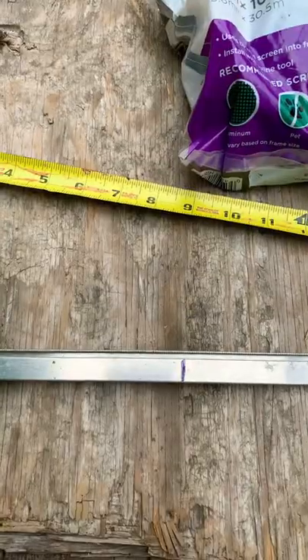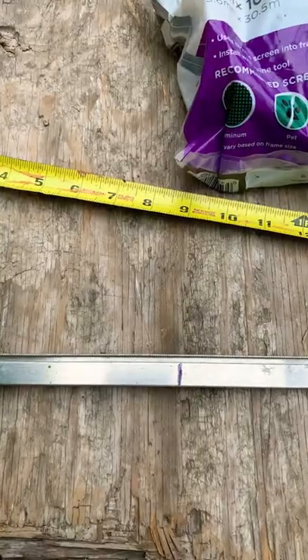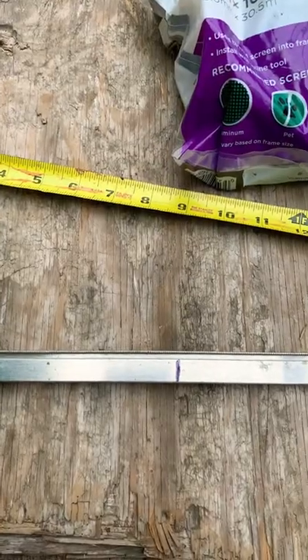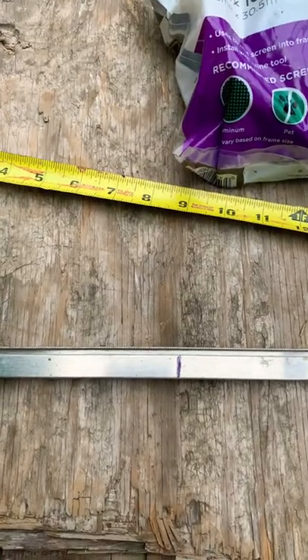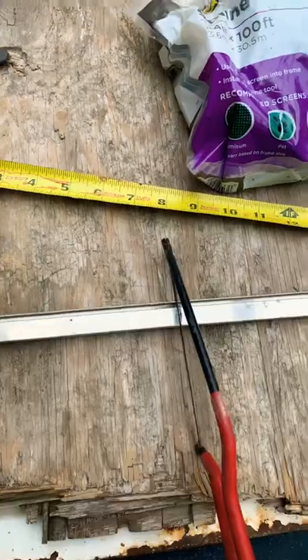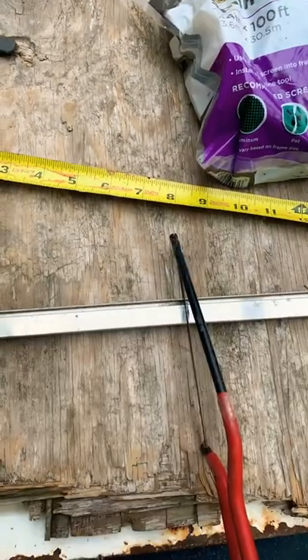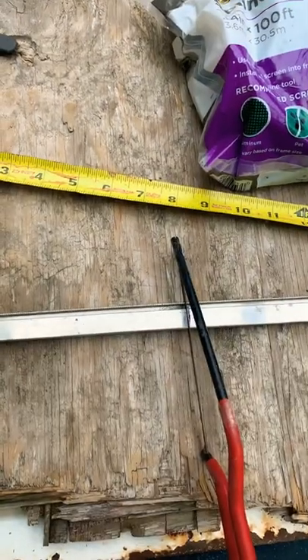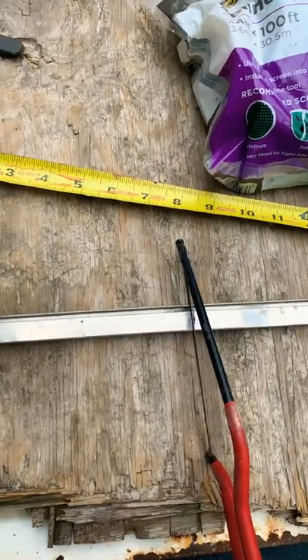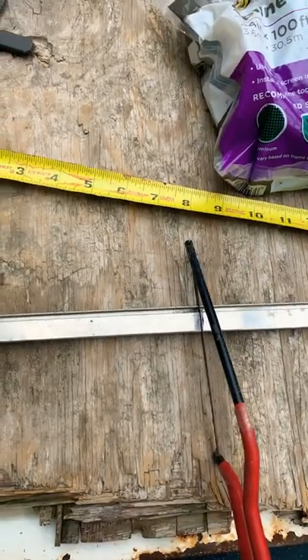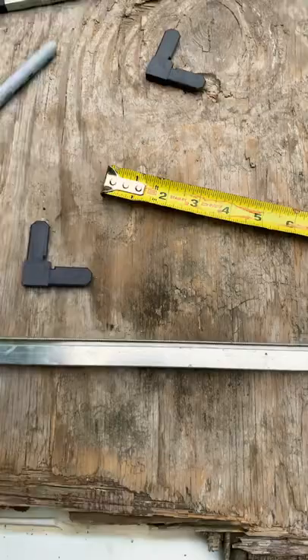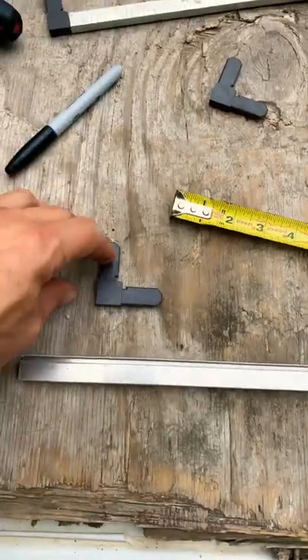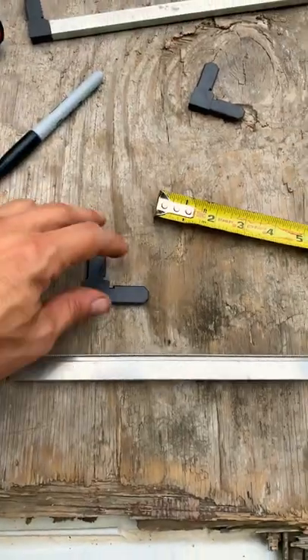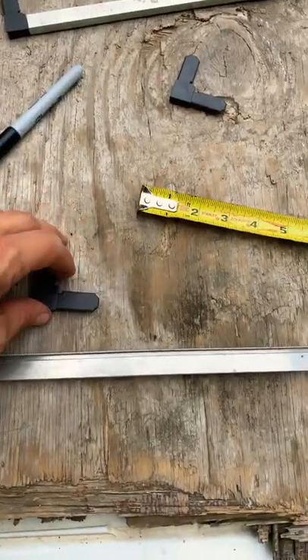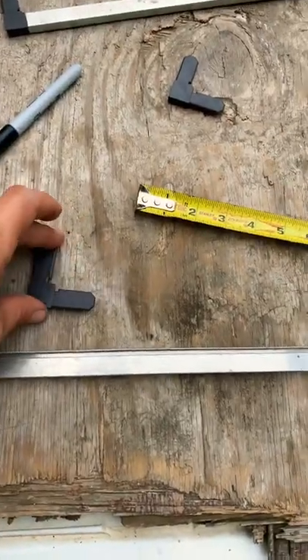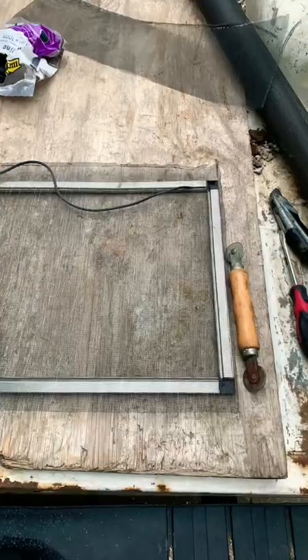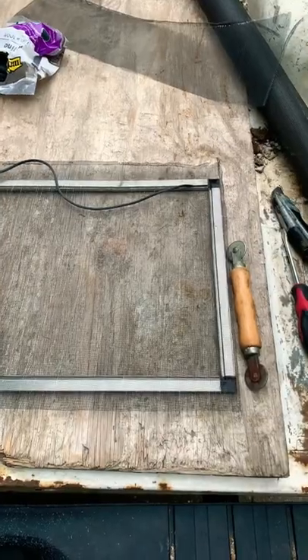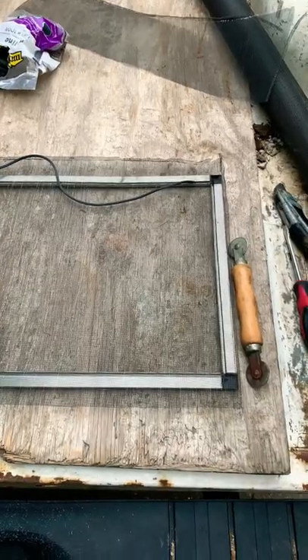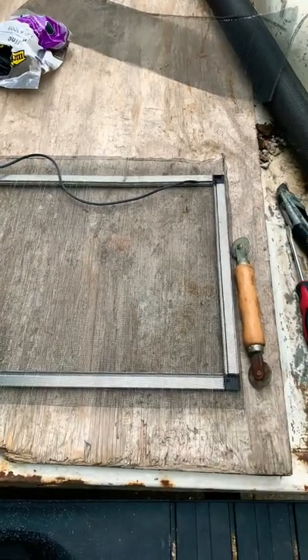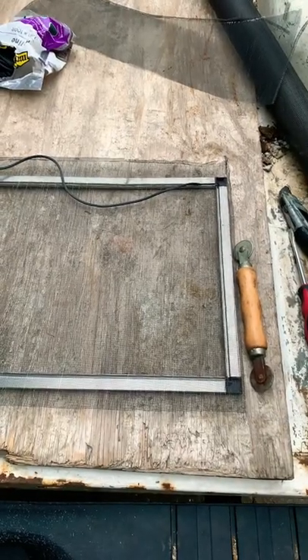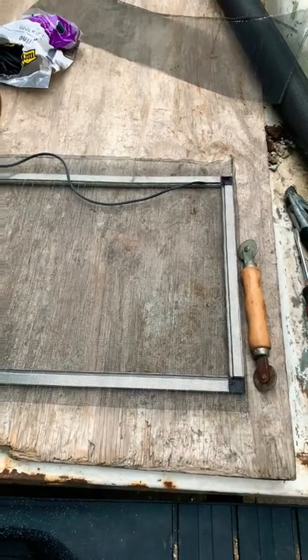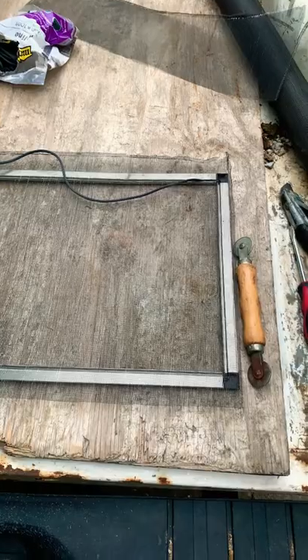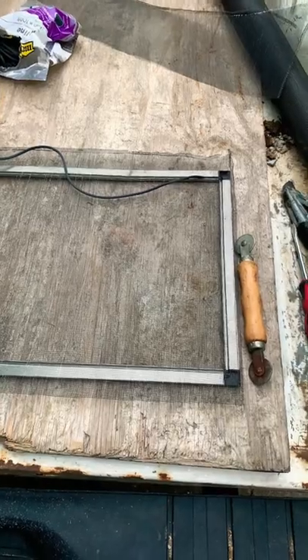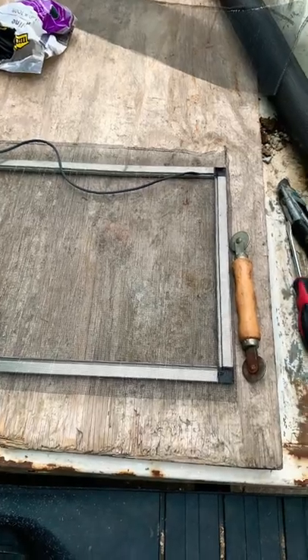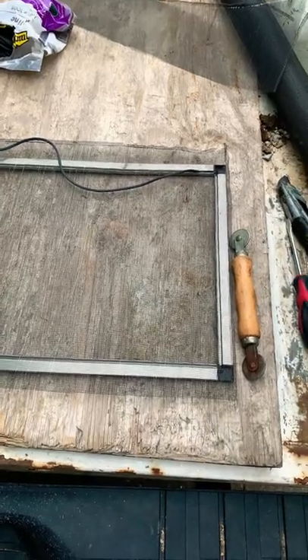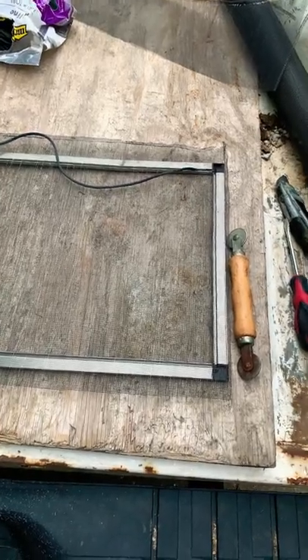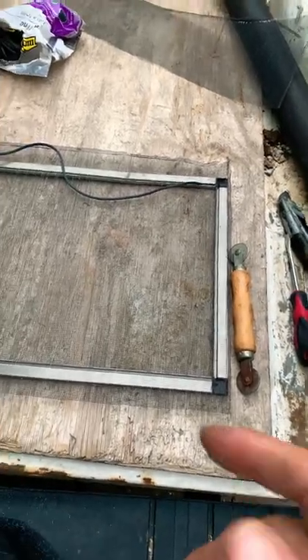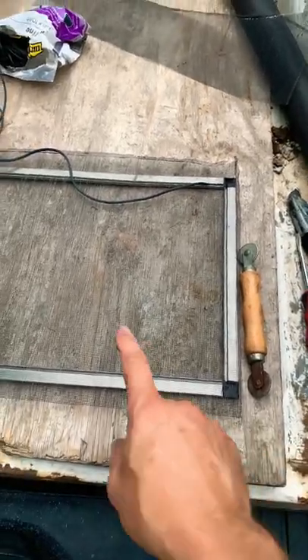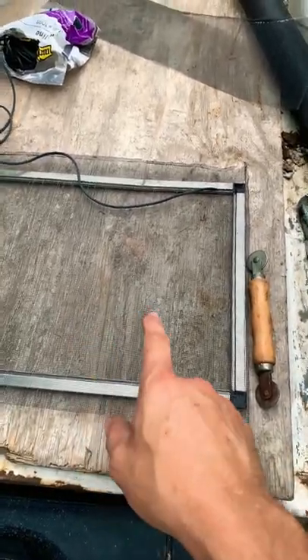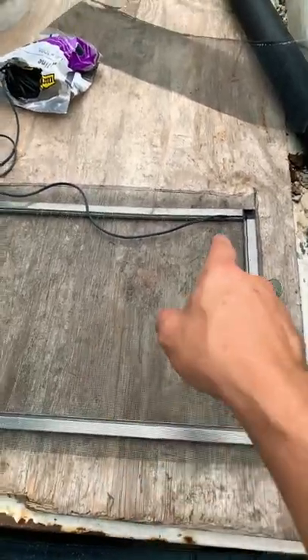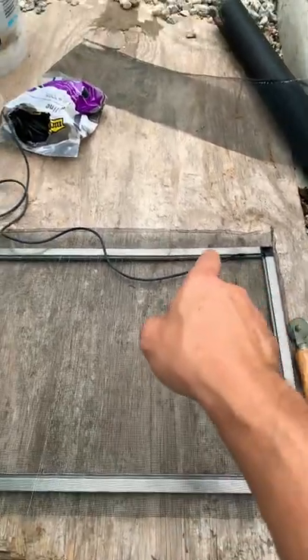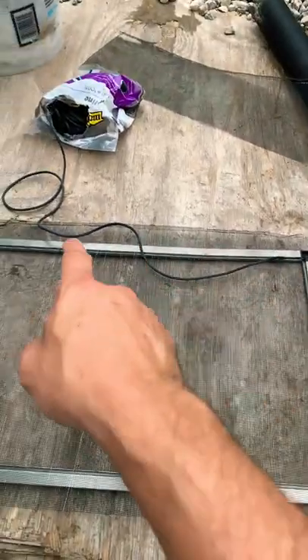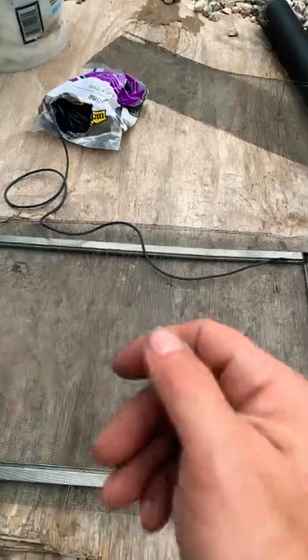Once you've made your measurements you're ready to cut. Once you have cut, you're ready to put the corners in and make your frame. Once the frame is done, dry fit it in the opening to make sure it will fit, and you're ready to cut the screen and start putting the spline in.